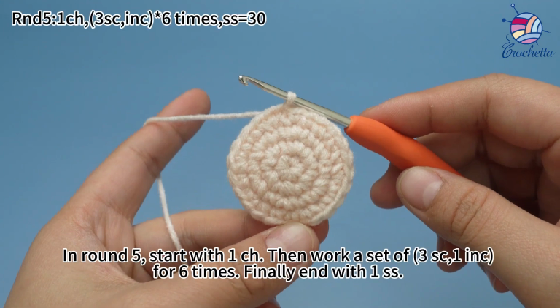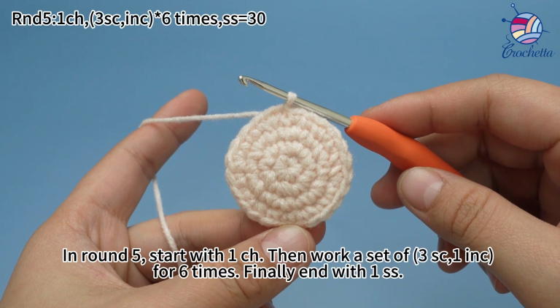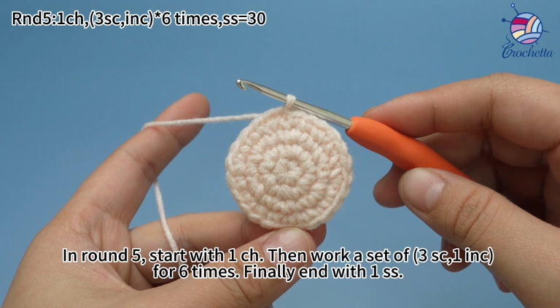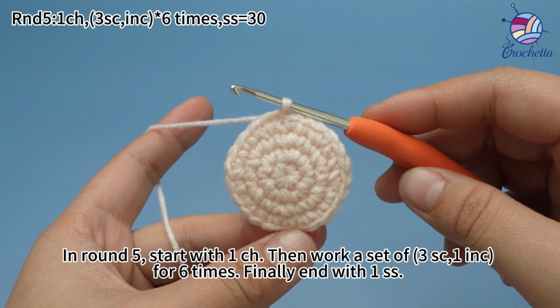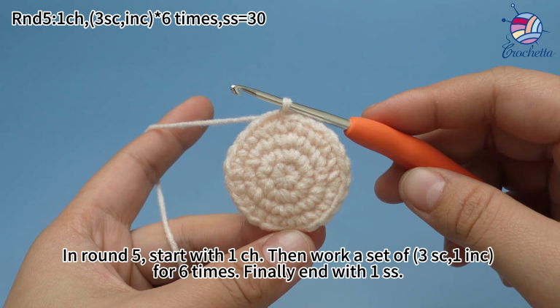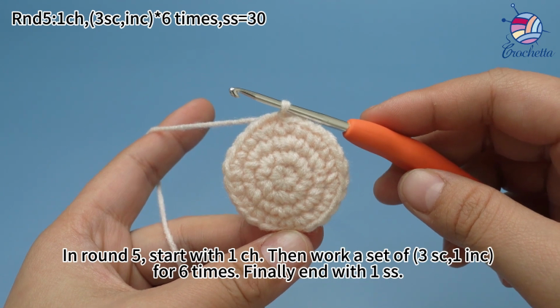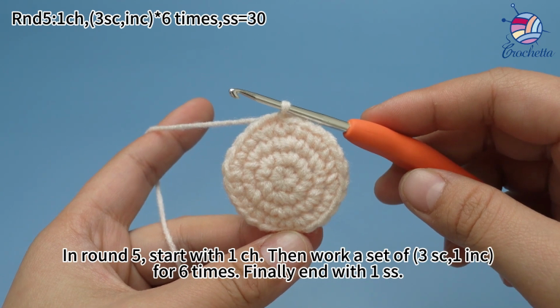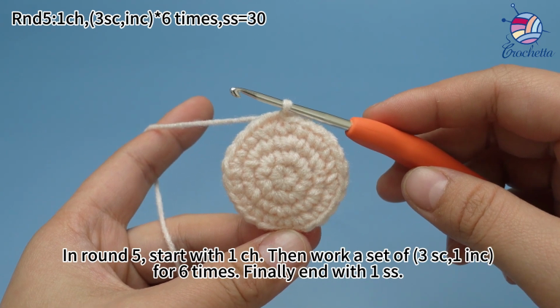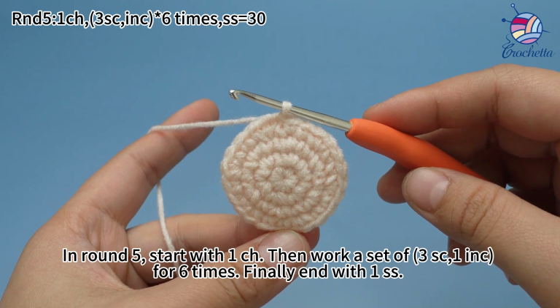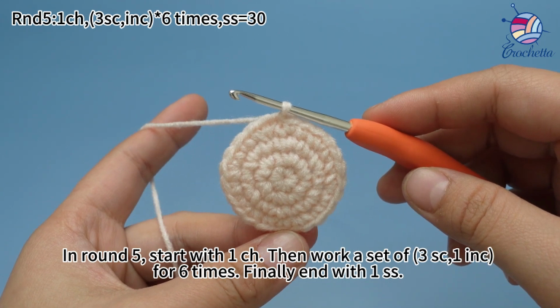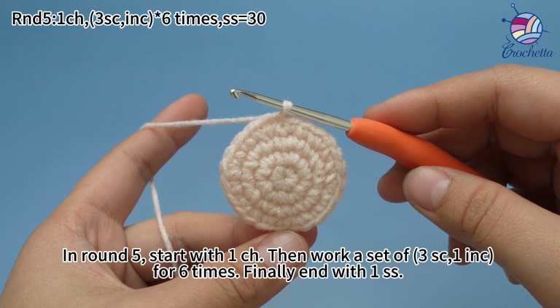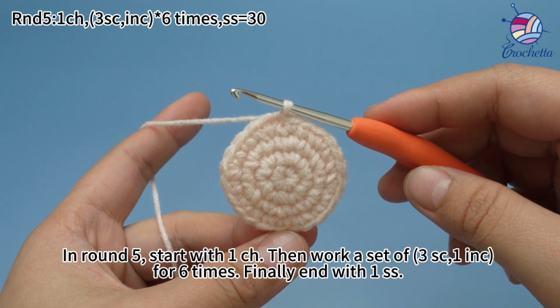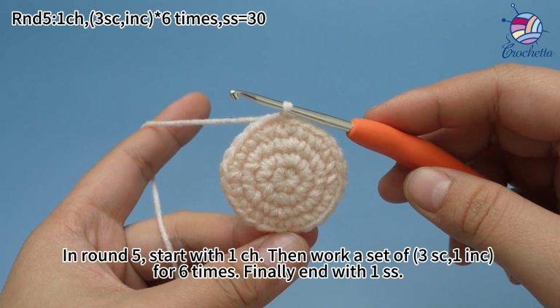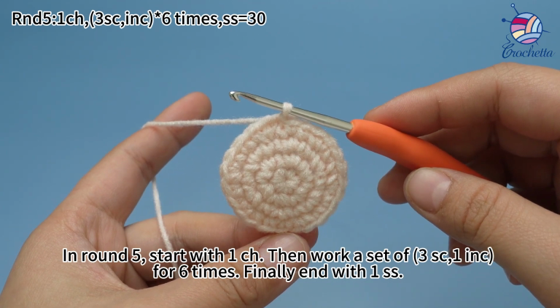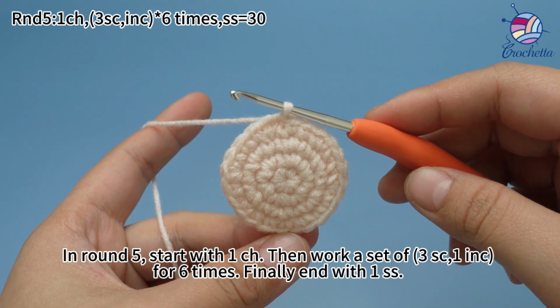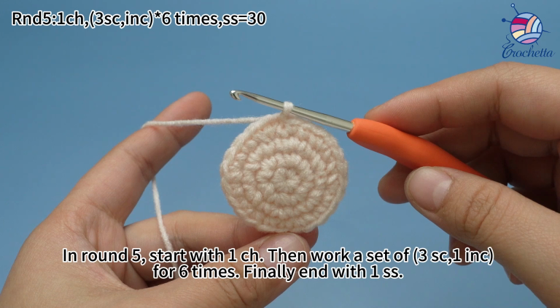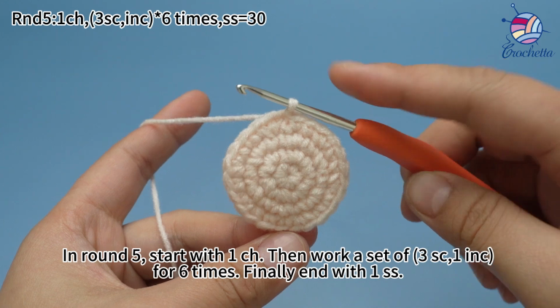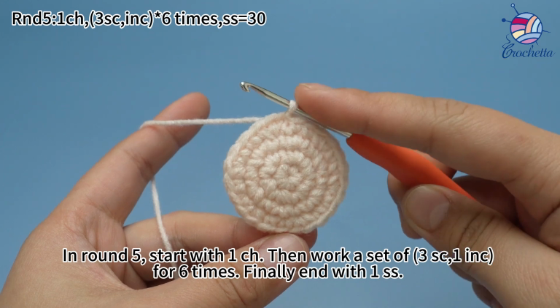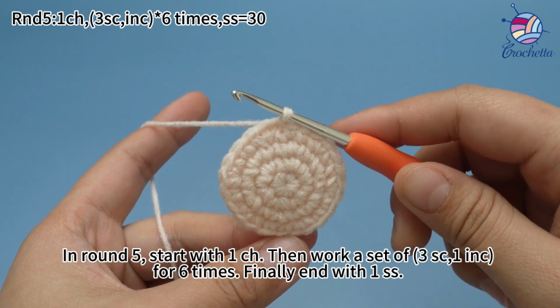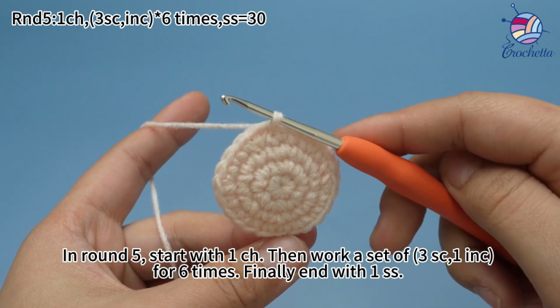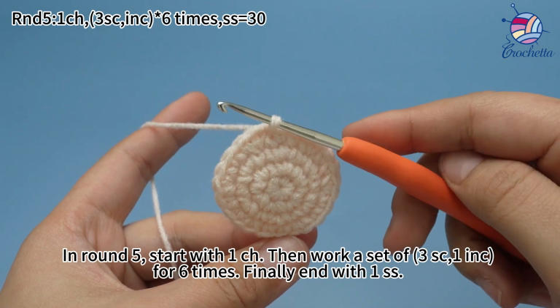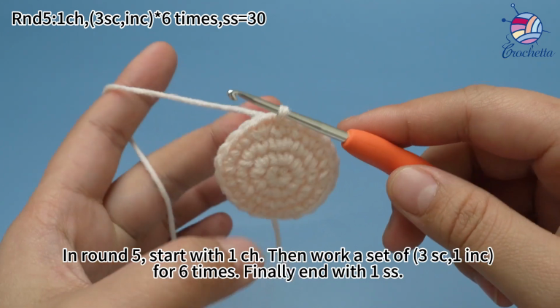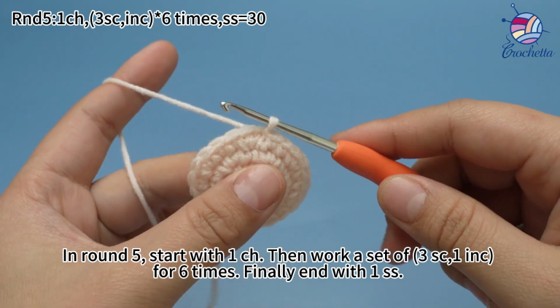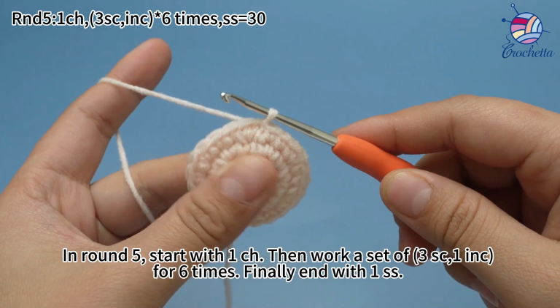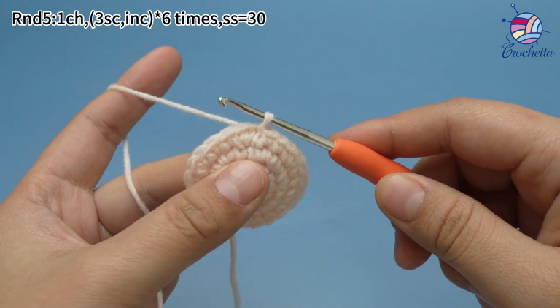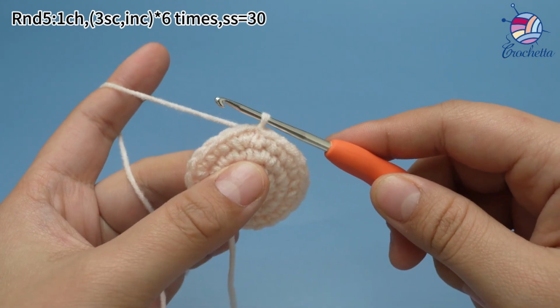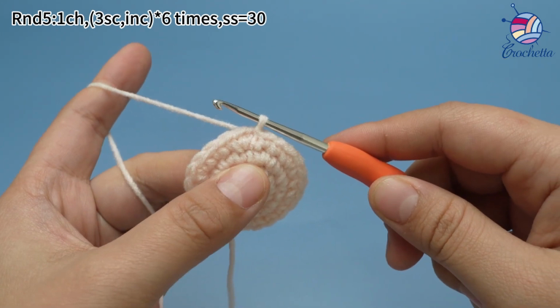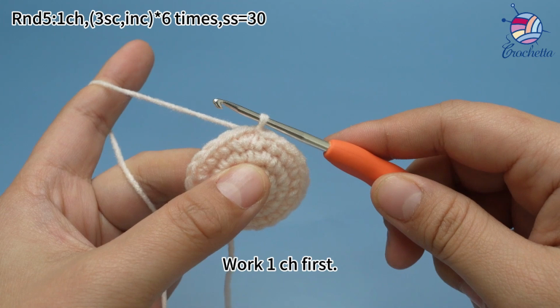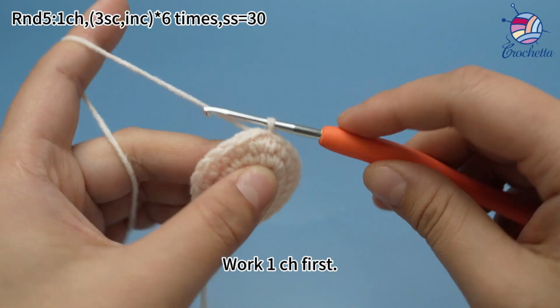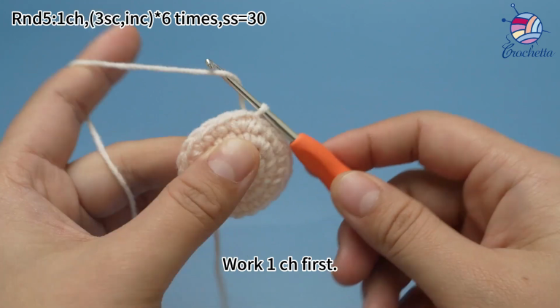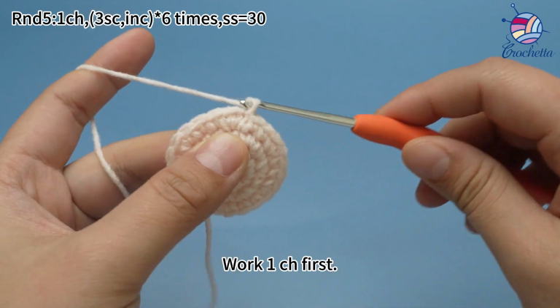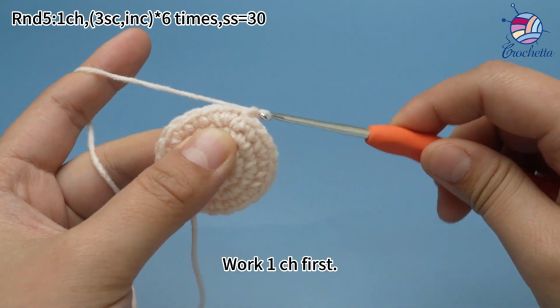In round five, start with one chain stitch. Then work a set of three single crochets and one increase for six times. Finally, end with one slip stitch. Work one chain stitch first.